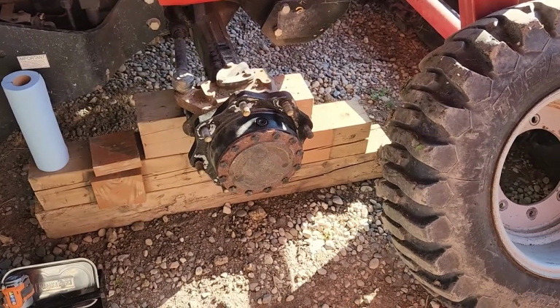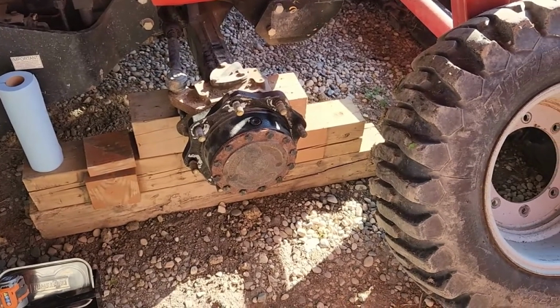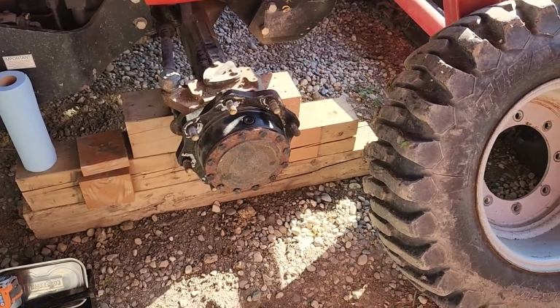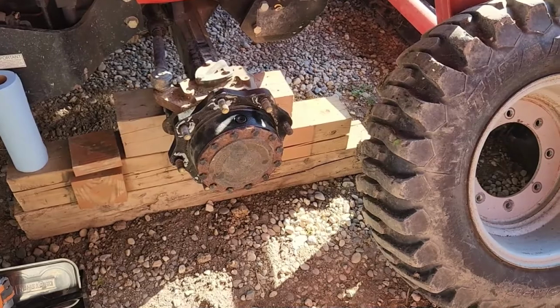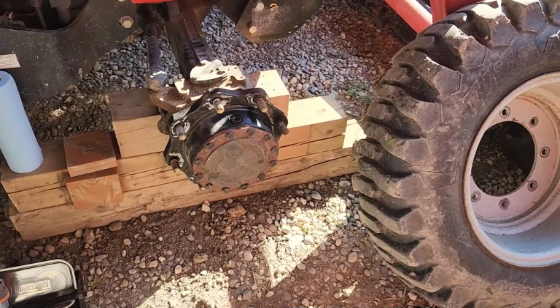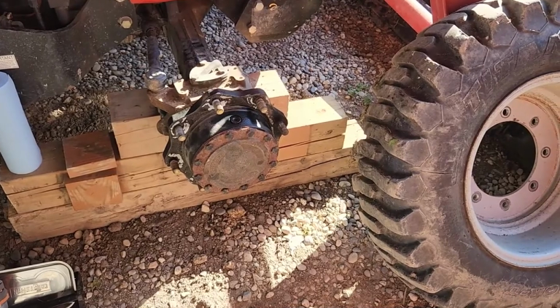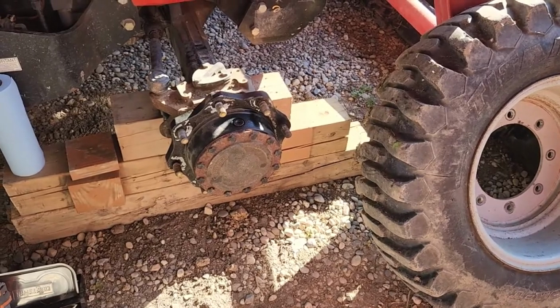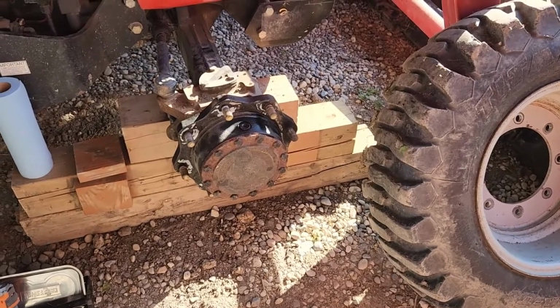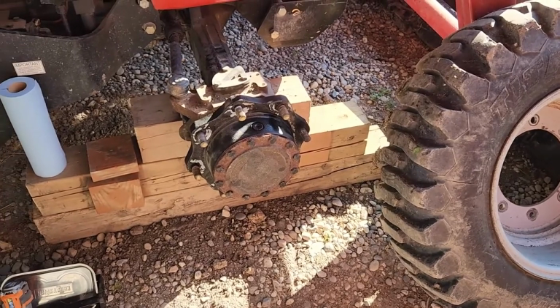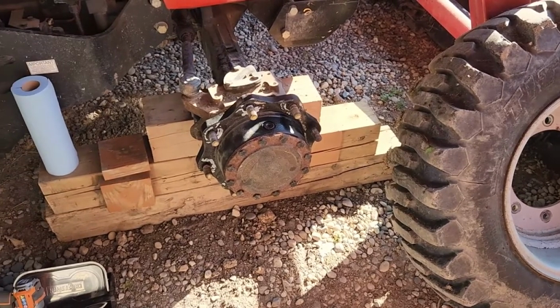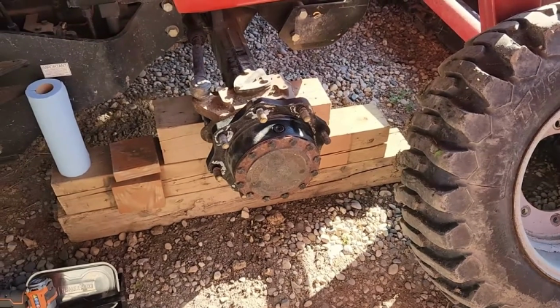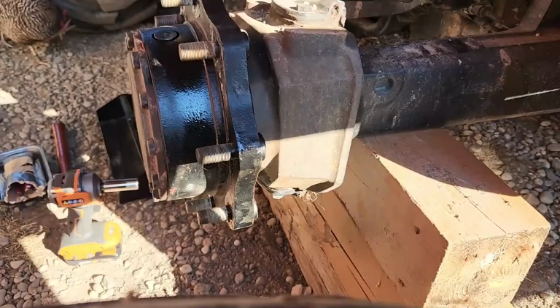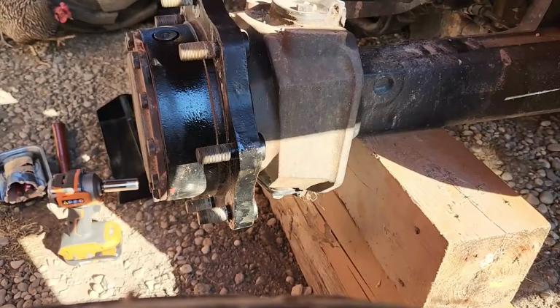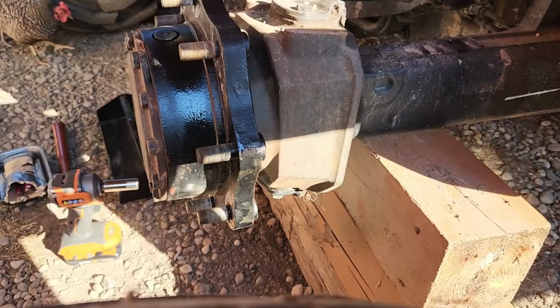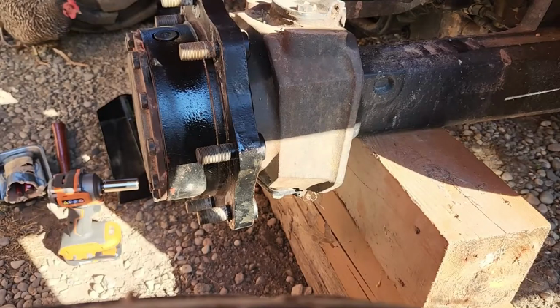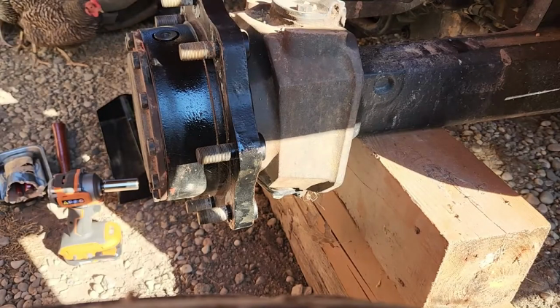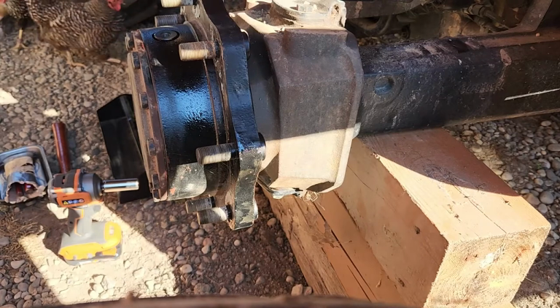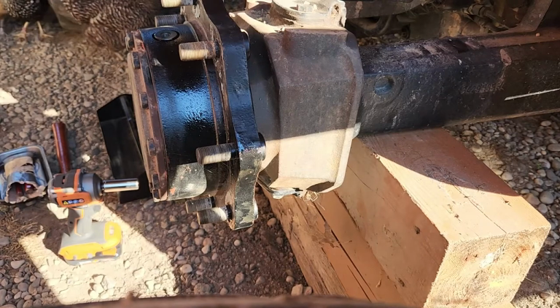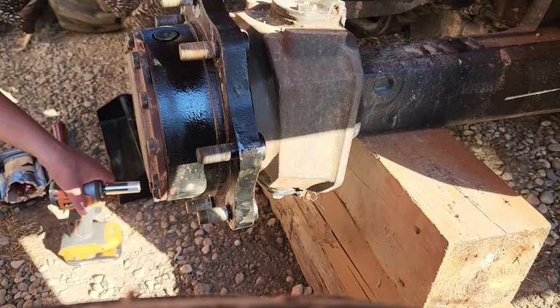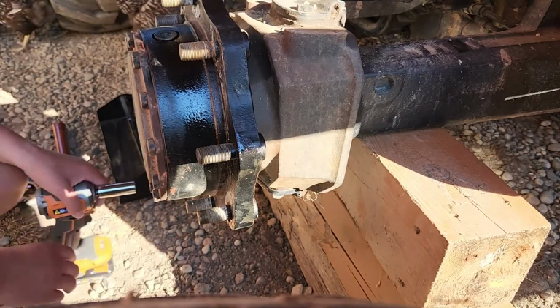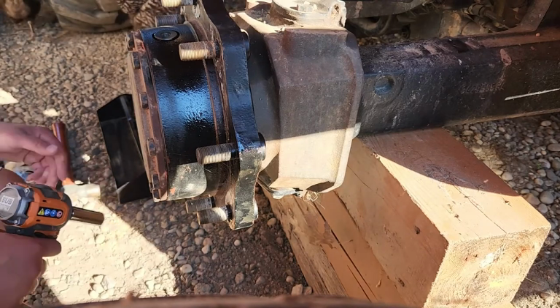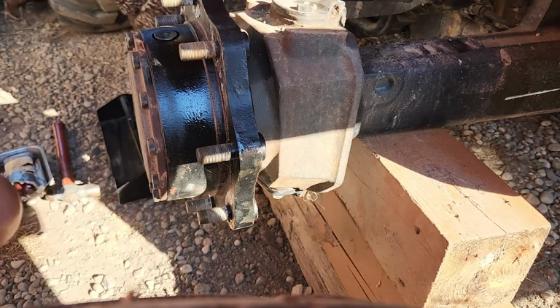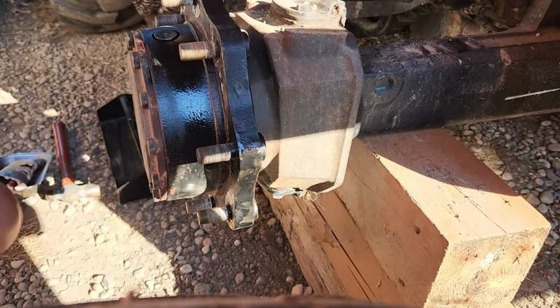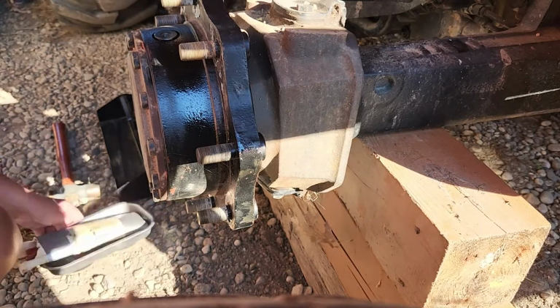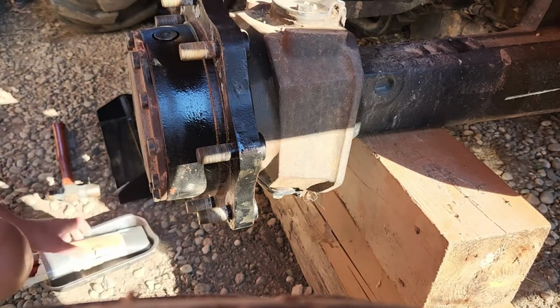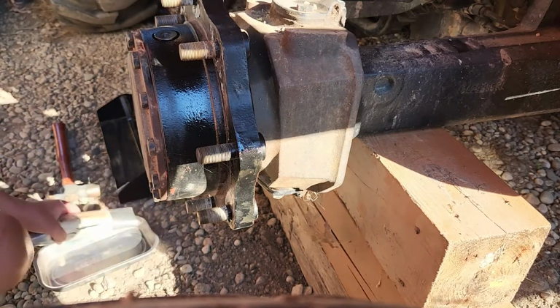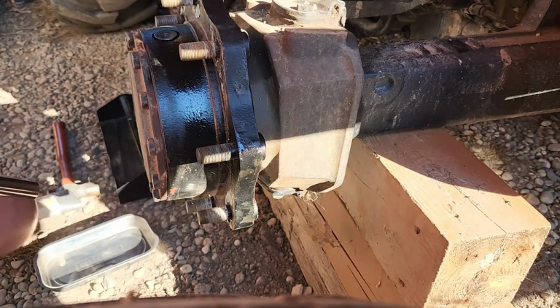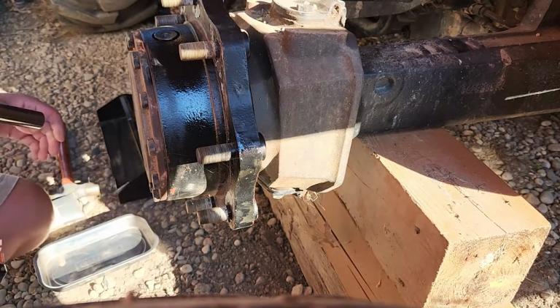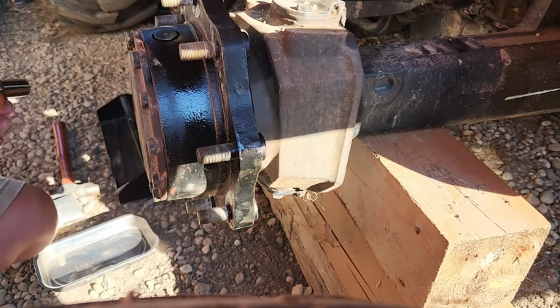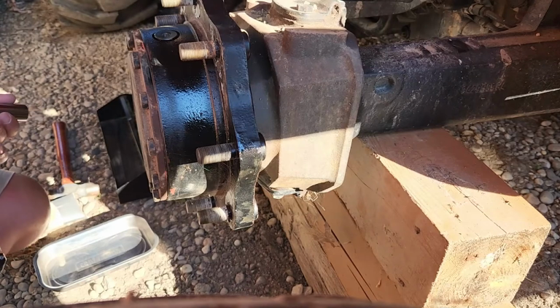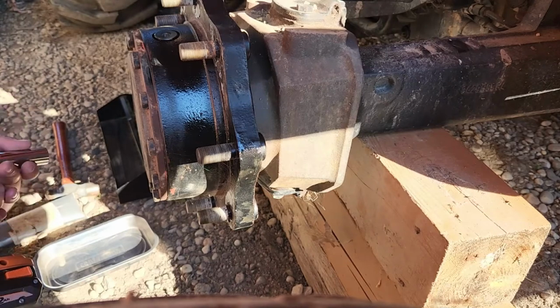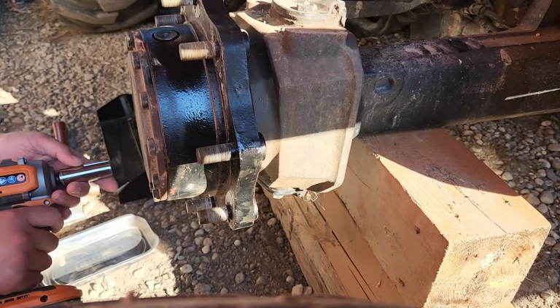So let's rip into this. It's going to be probably pretty horrible. First things first - got to remove all these front bolts on this cover here. It'll expose a planetary gear set.